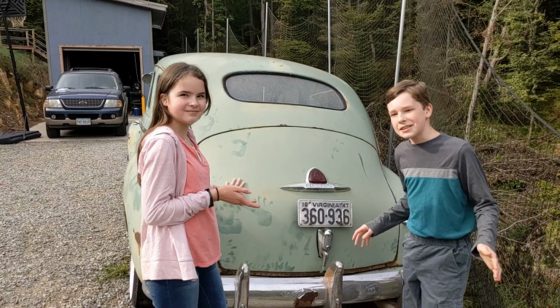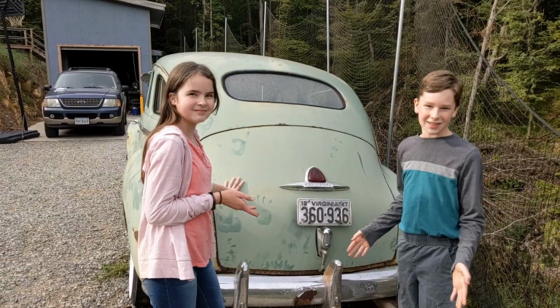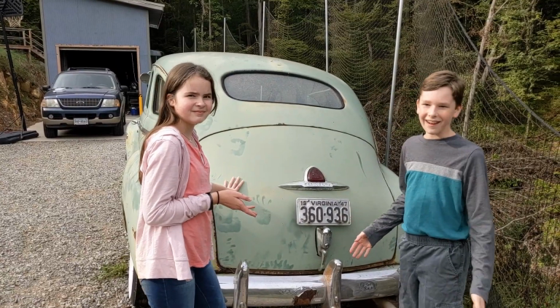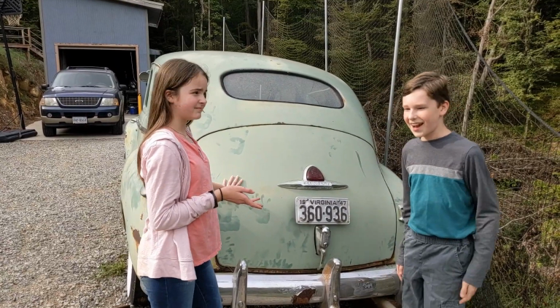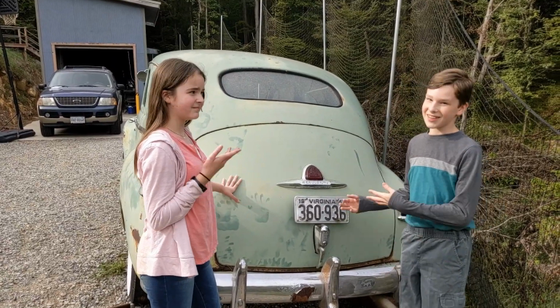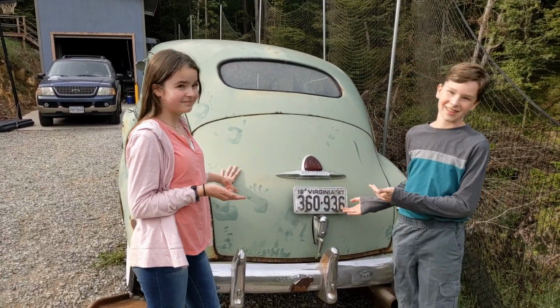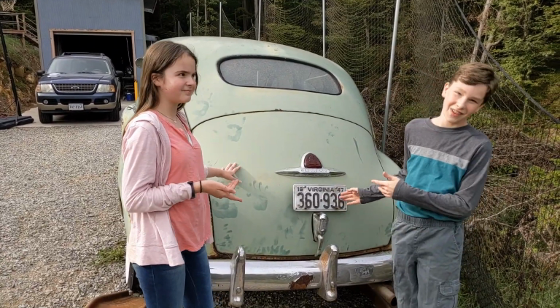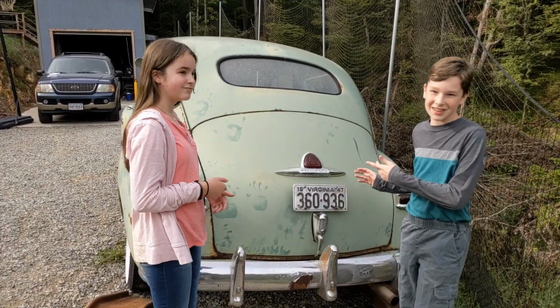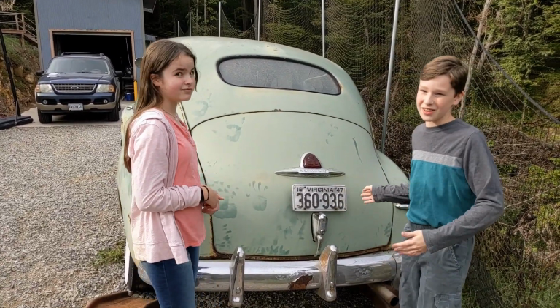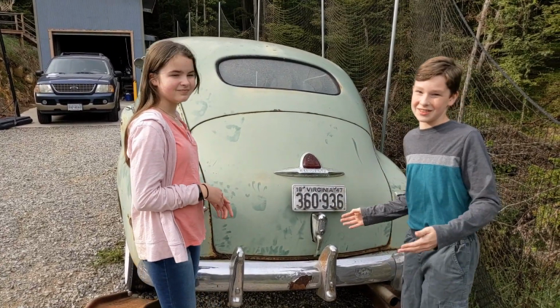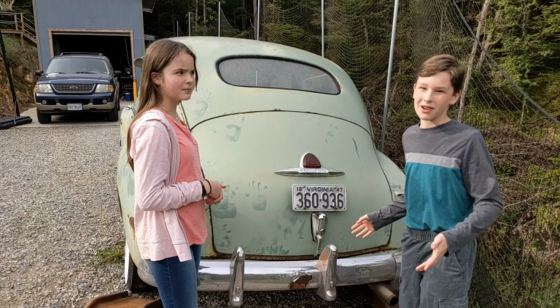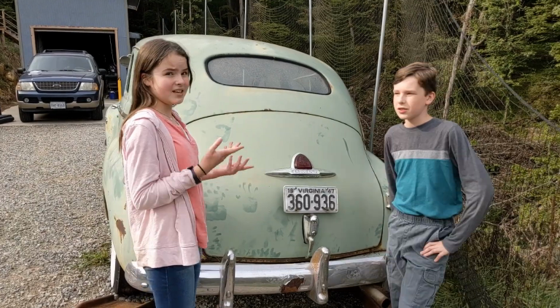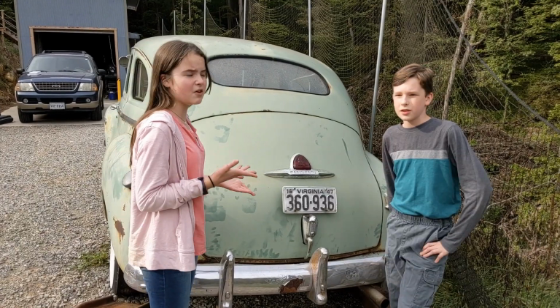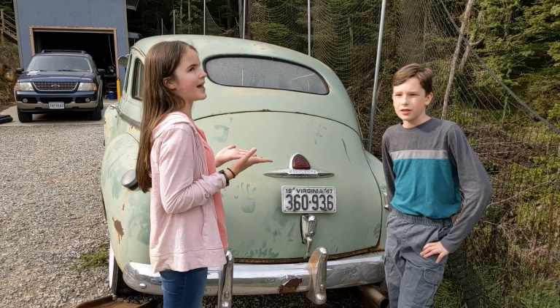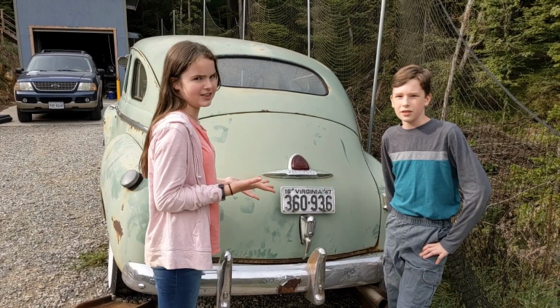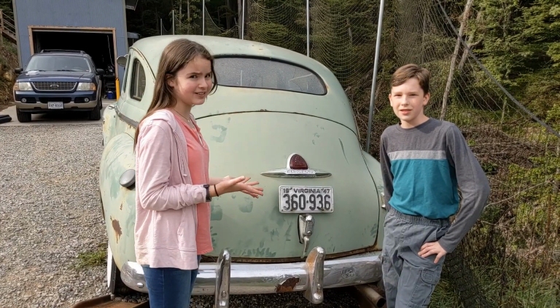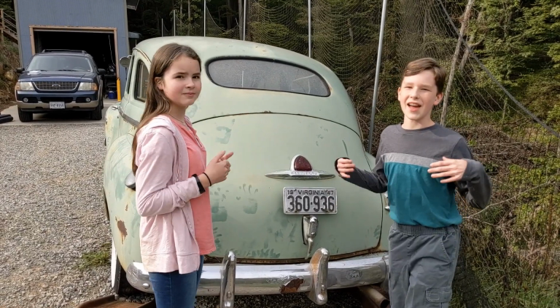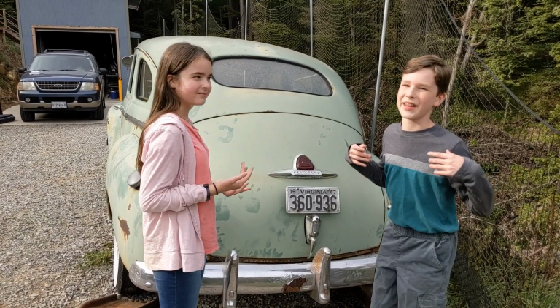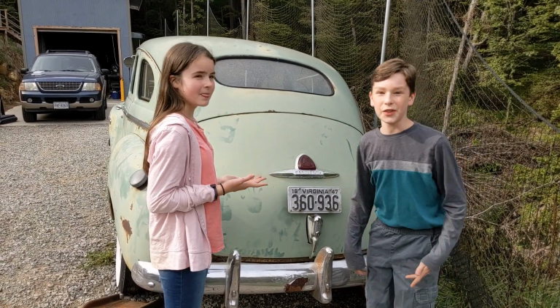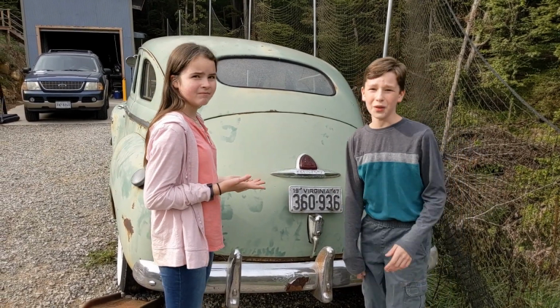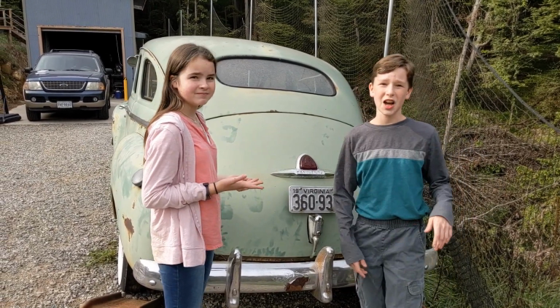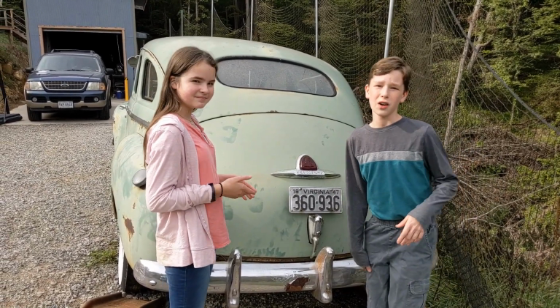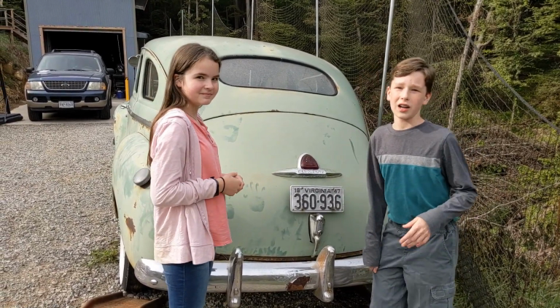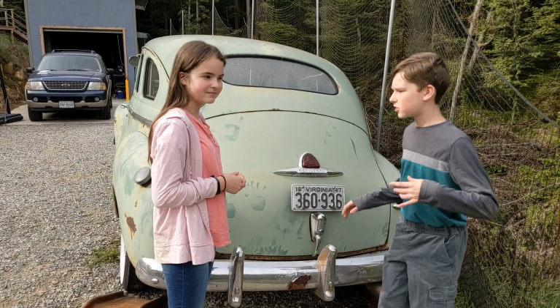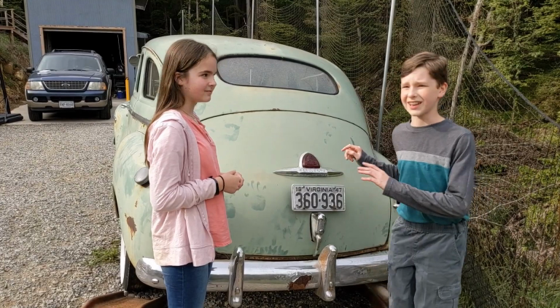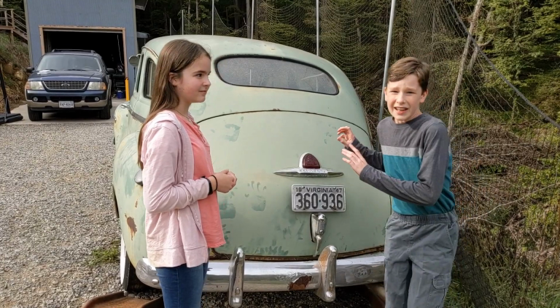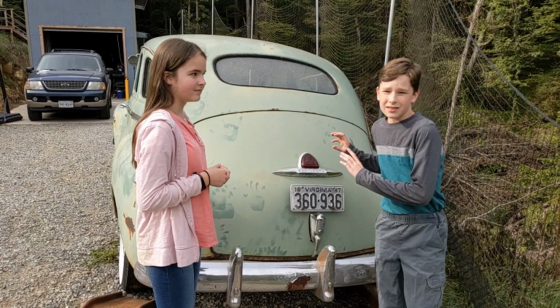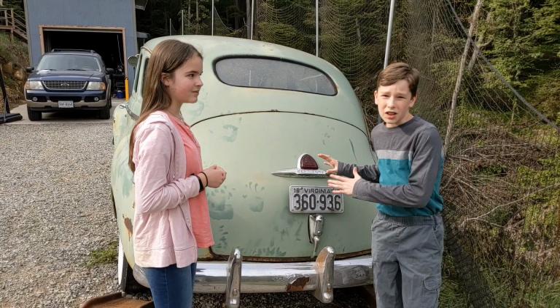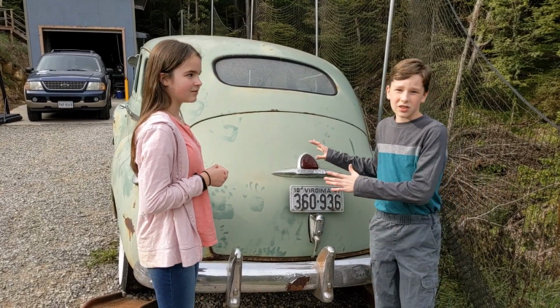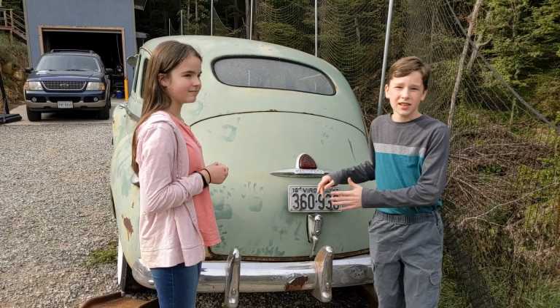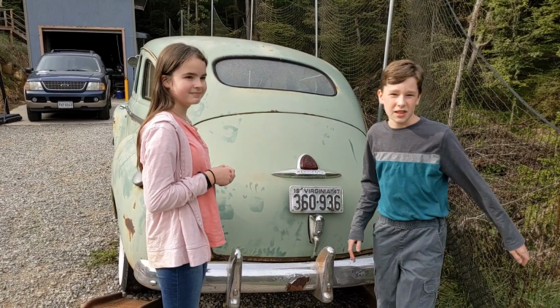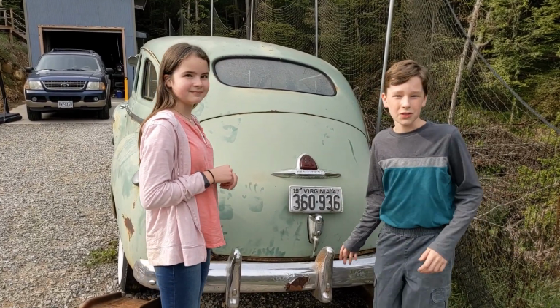This is the parents' law — you have to have turn signals on your vehicle and seatbelts. This vehicle has neither, so in another video we're going to show us installing turn signals and seatbelts.